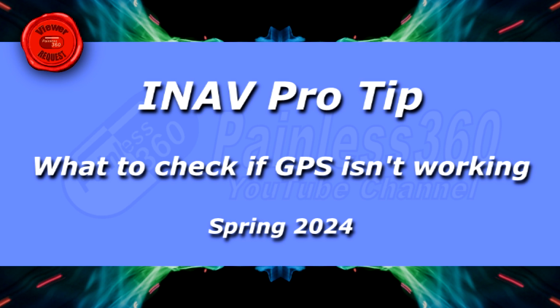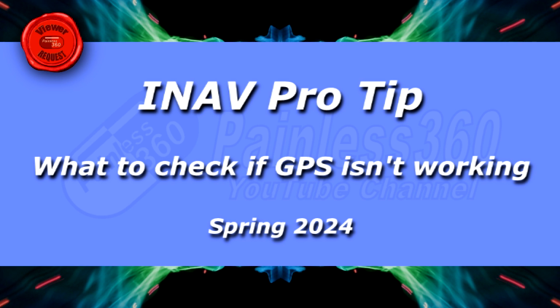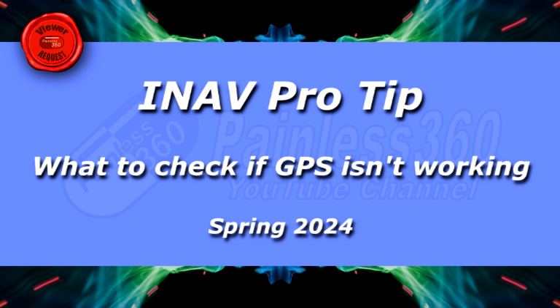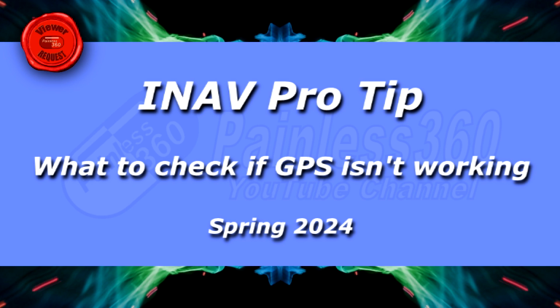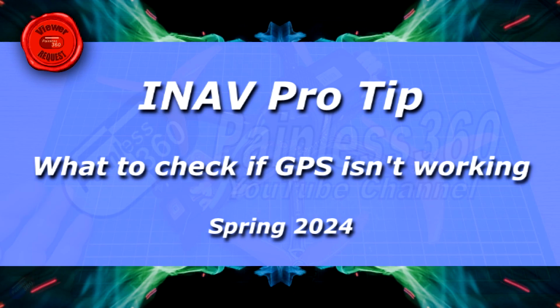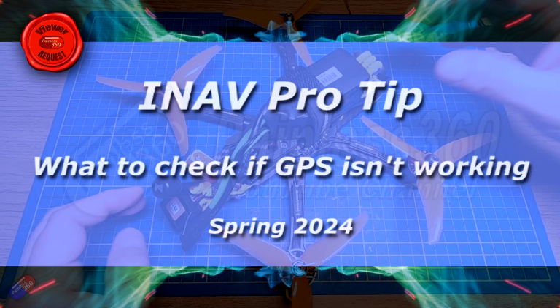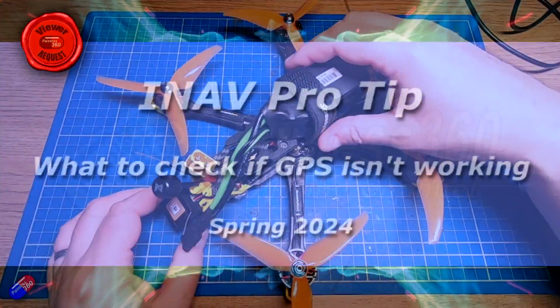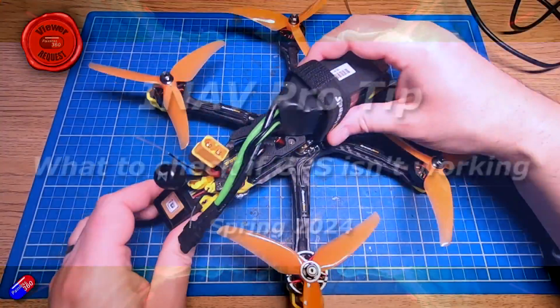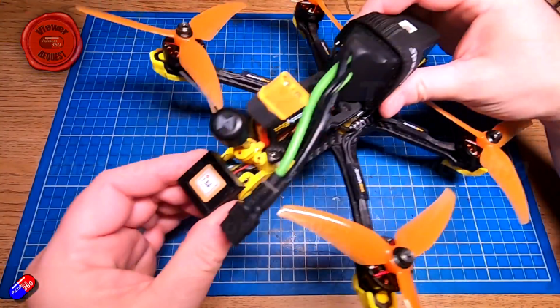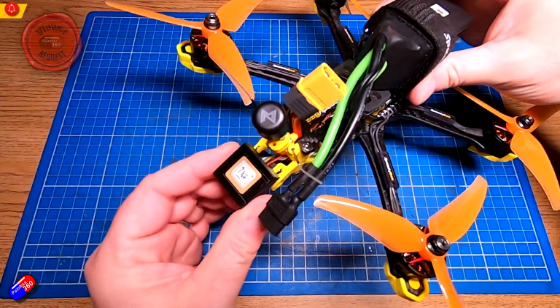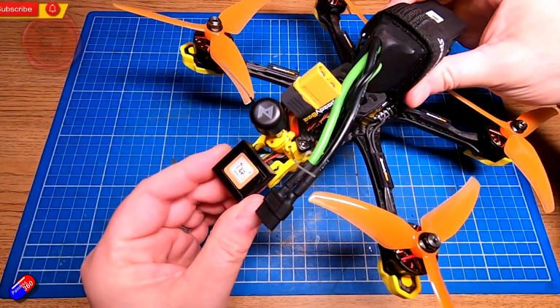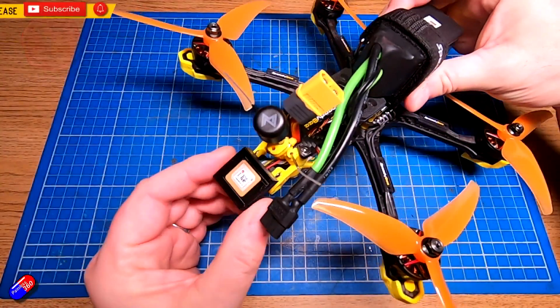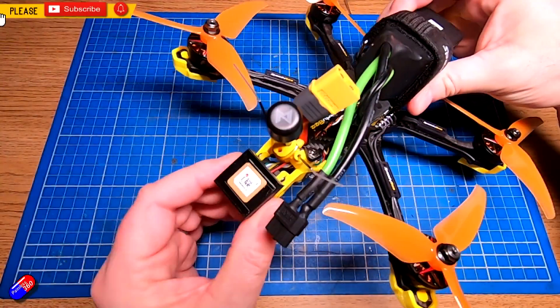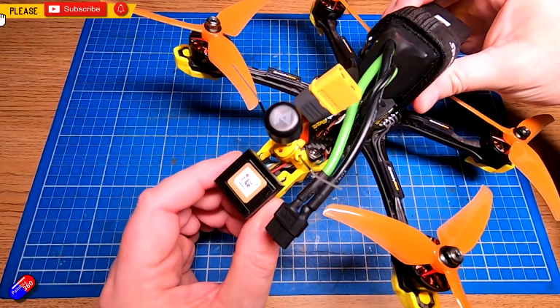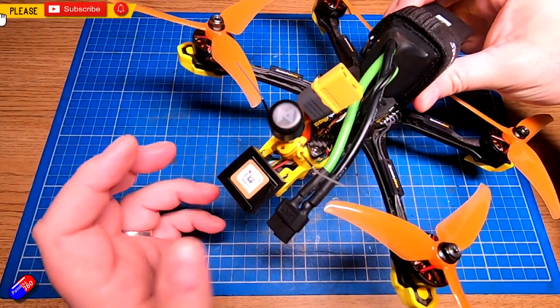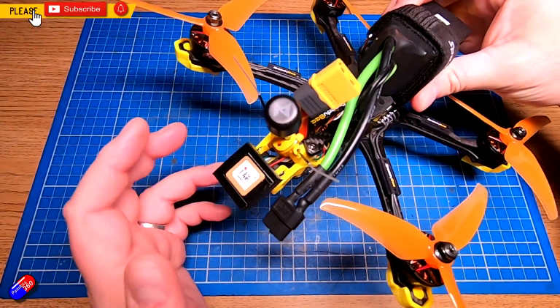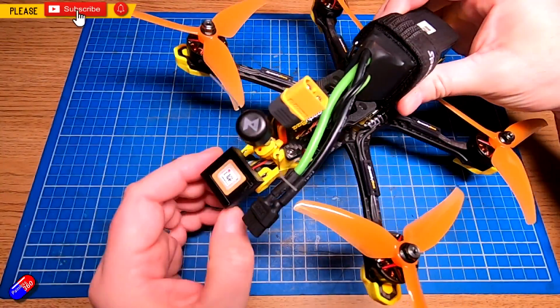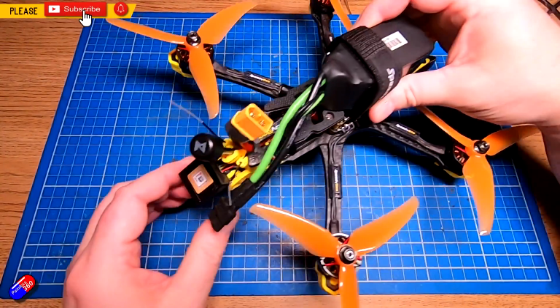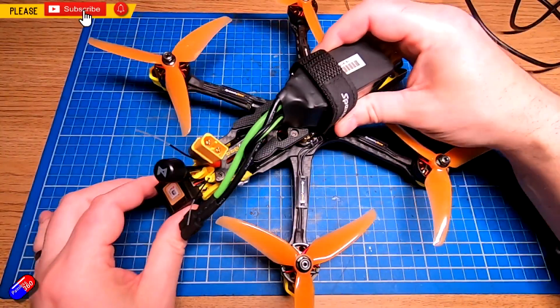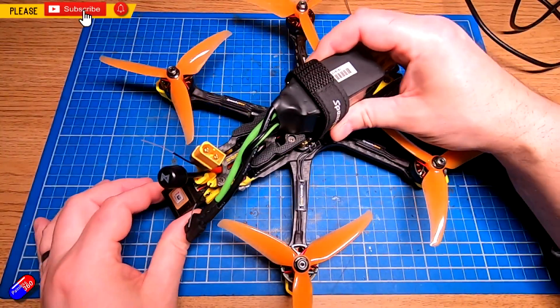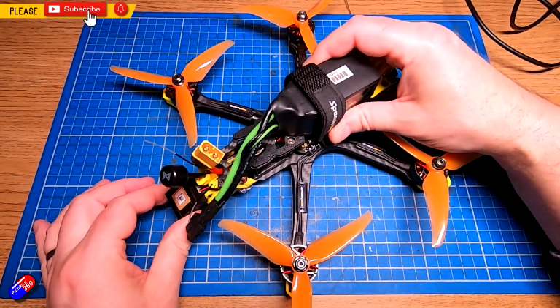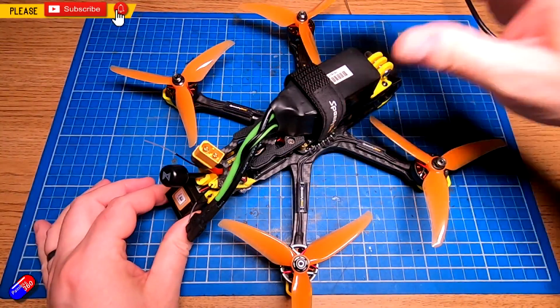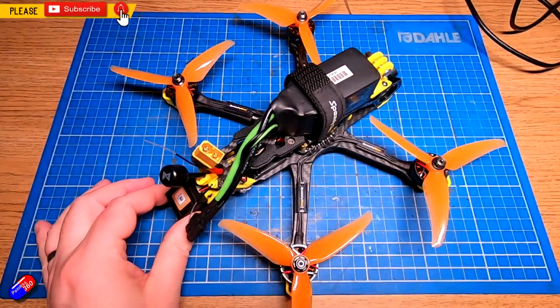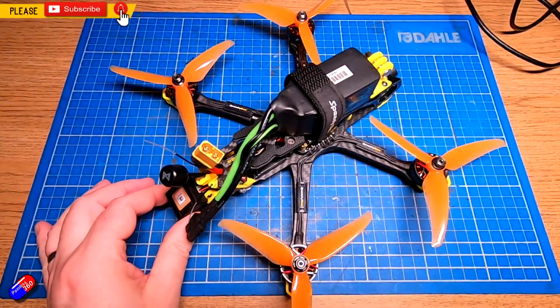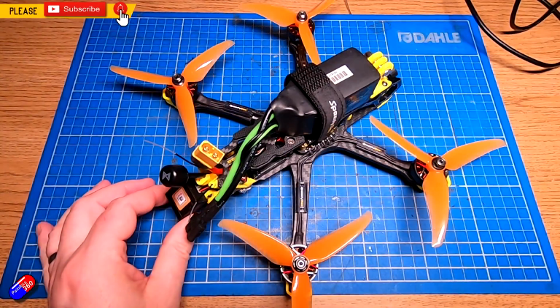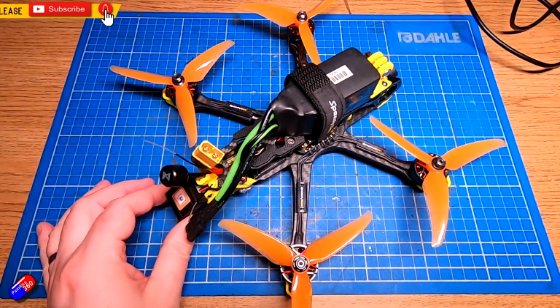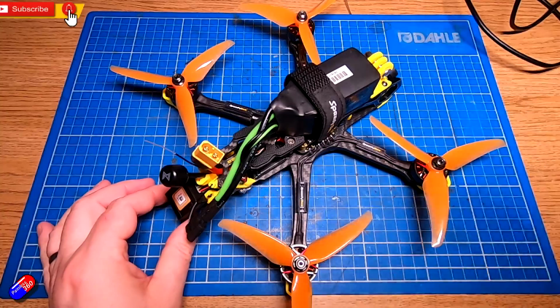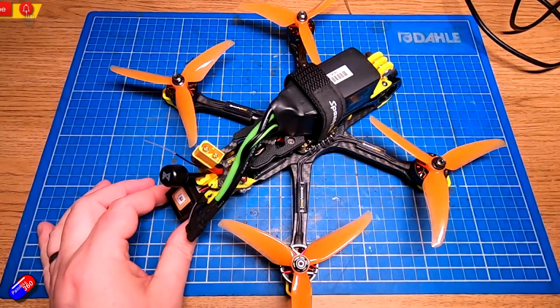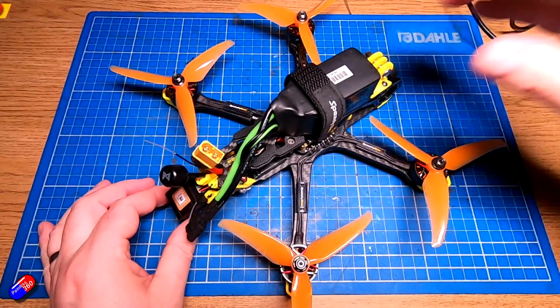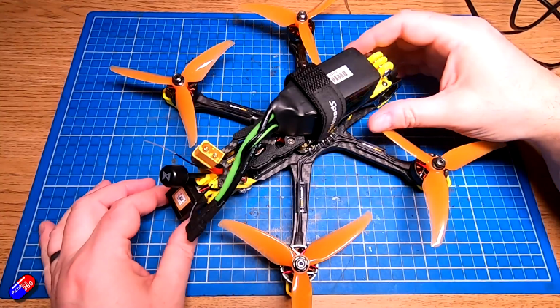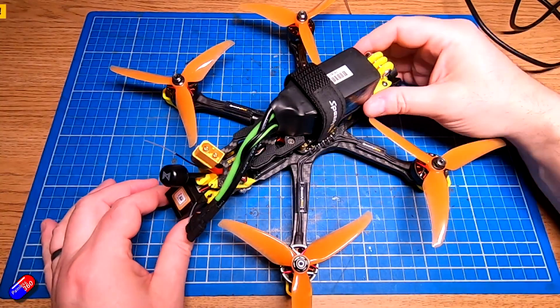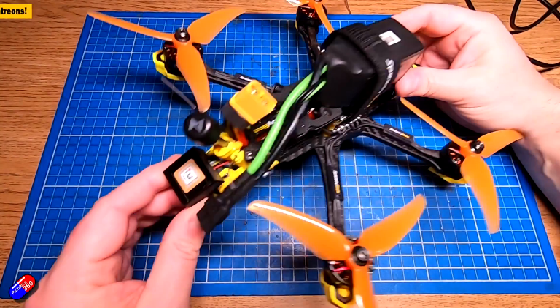Hello and welcome to the video. This is a quick video about GPSs, specifically what to do if you are trying to get yours working and it isn't playing.